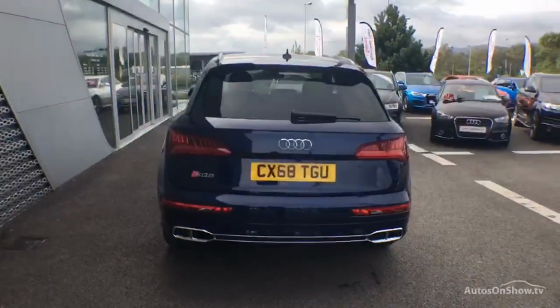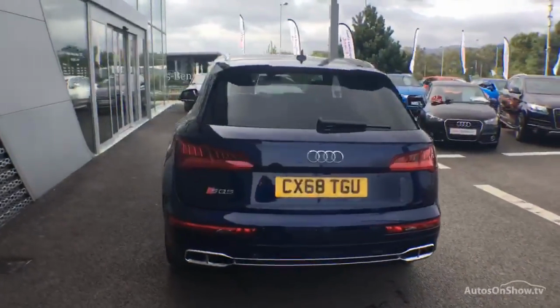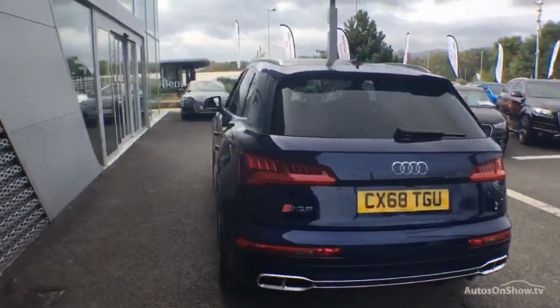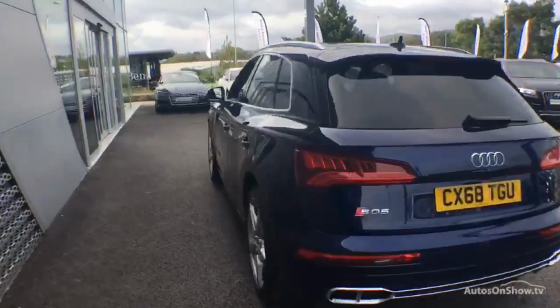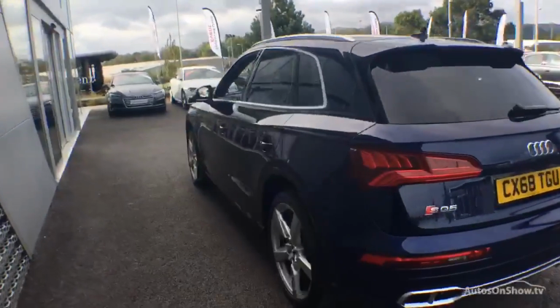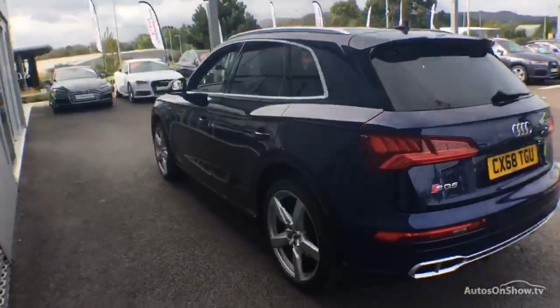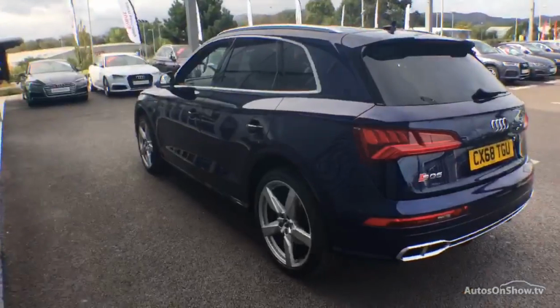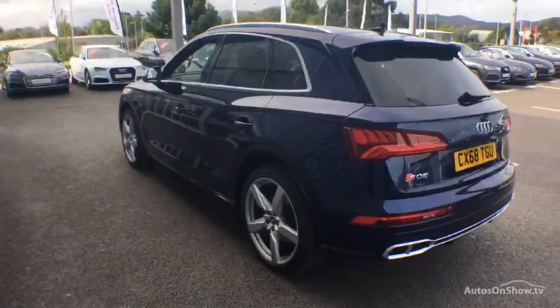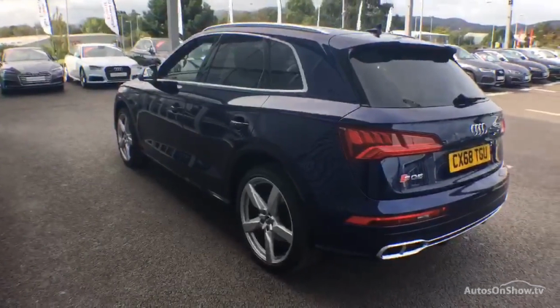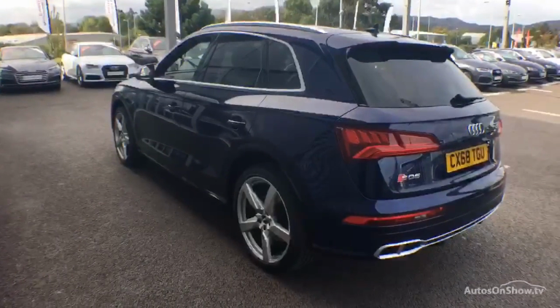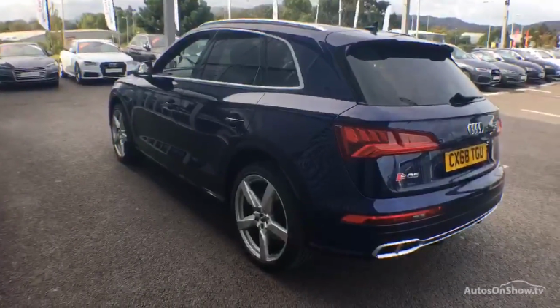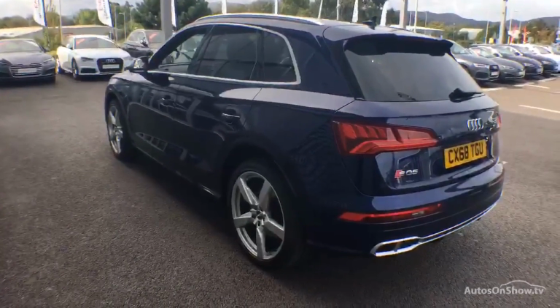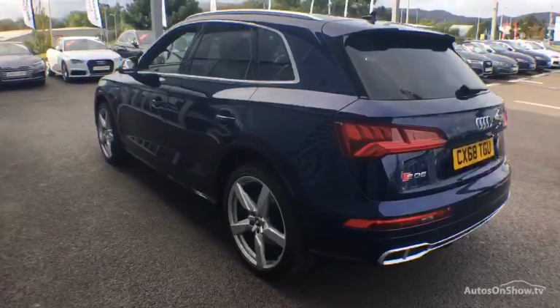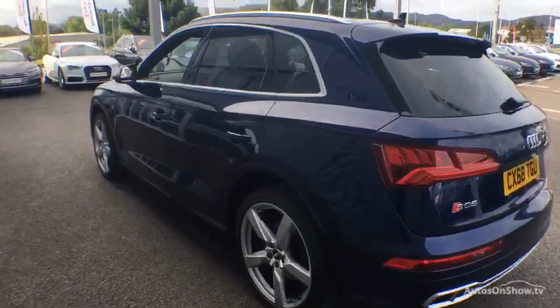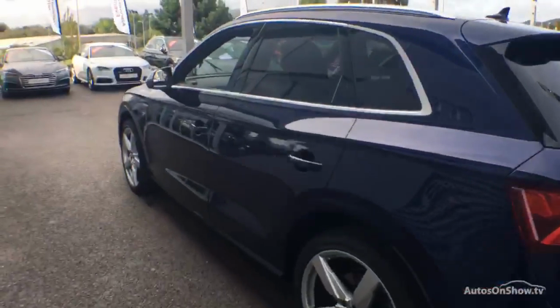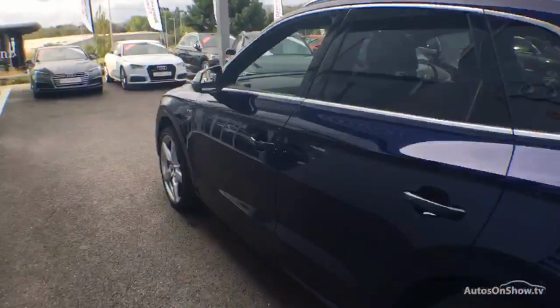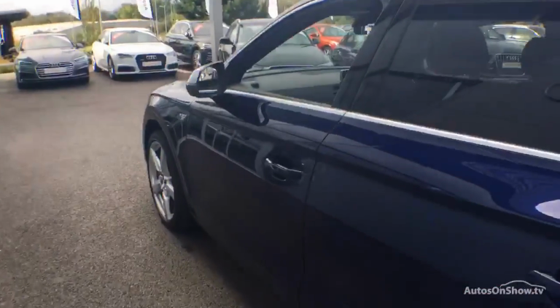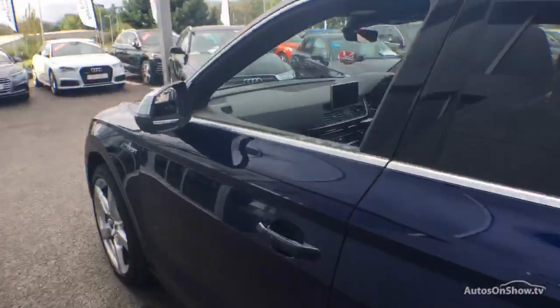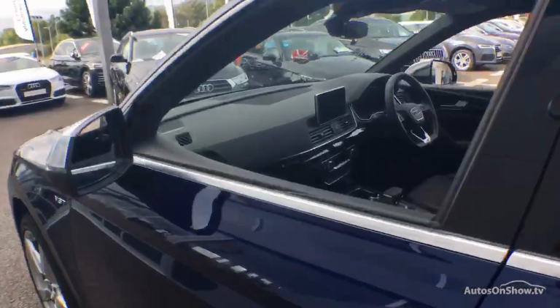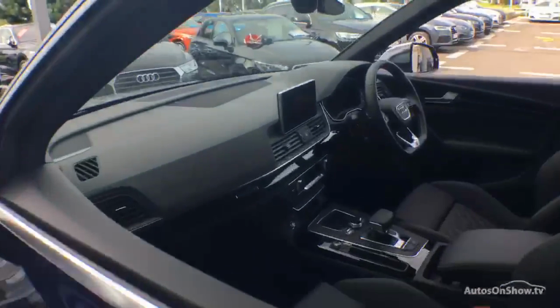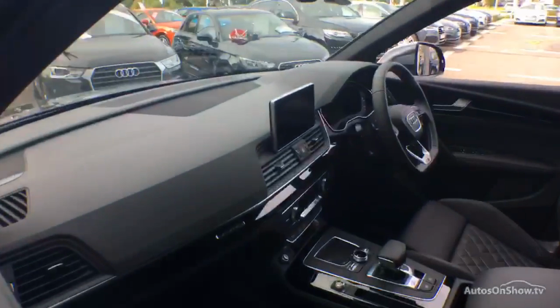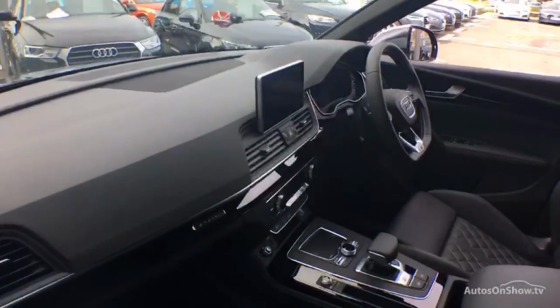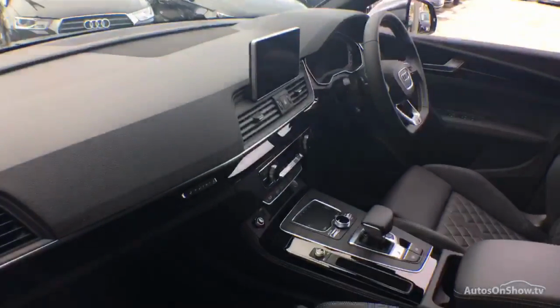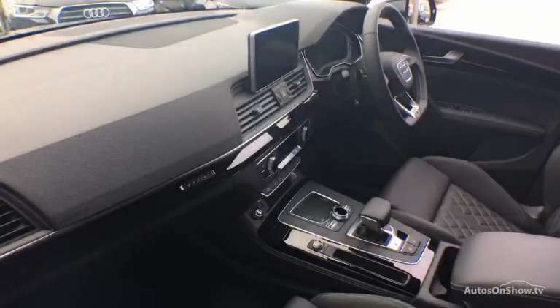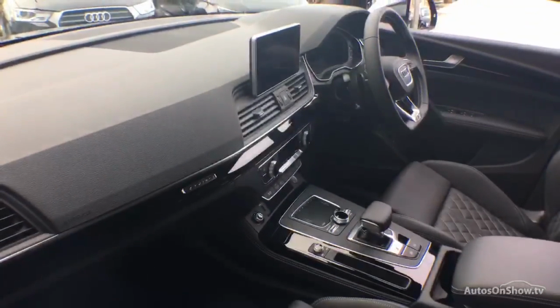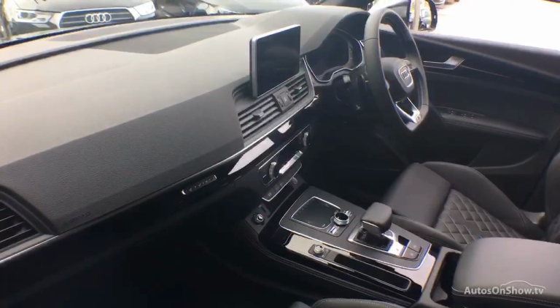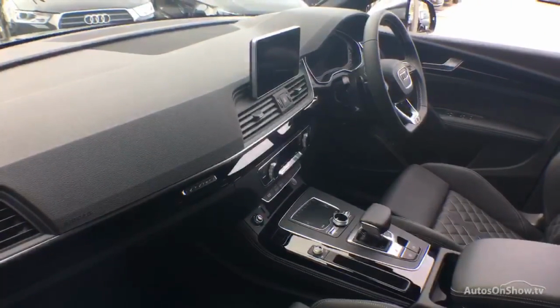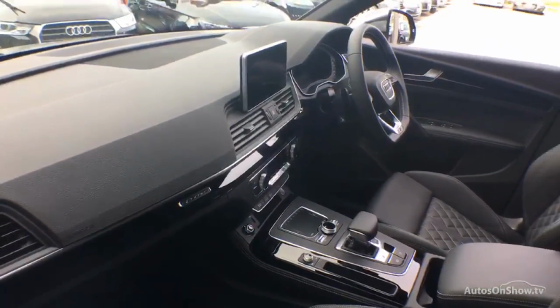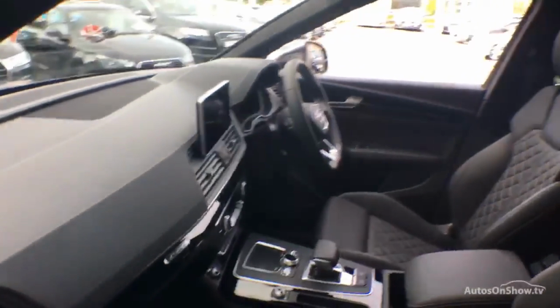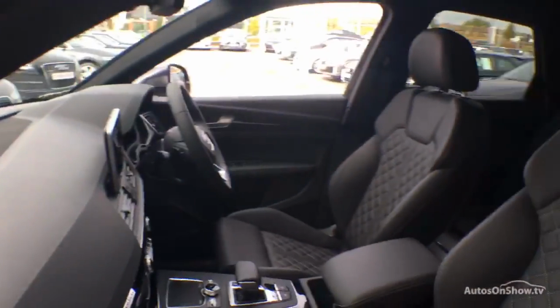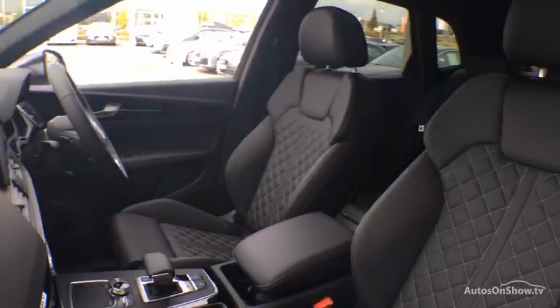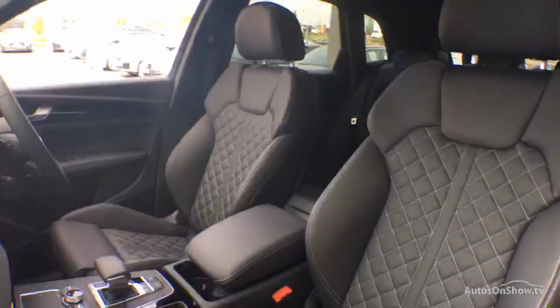We then conduct a thorough road test. Any dents, bumps, or scuffs are removed by technicians using state-of-the-art technology. A 12-month warranty including roadside assistance is provided.